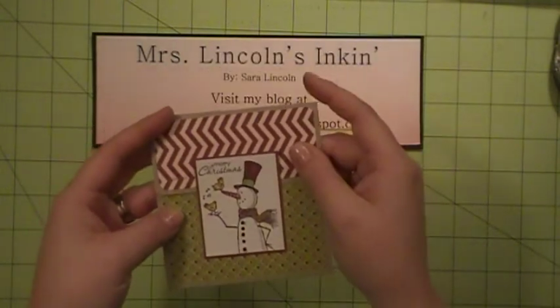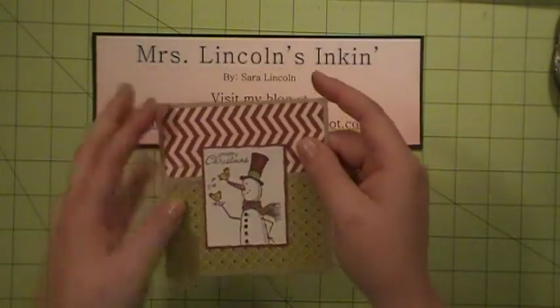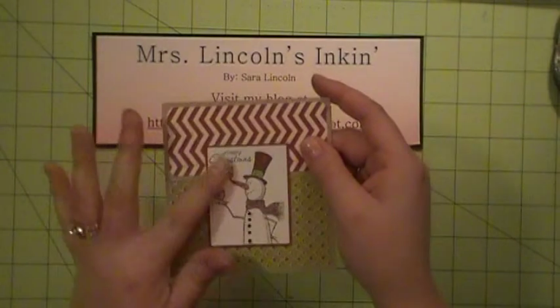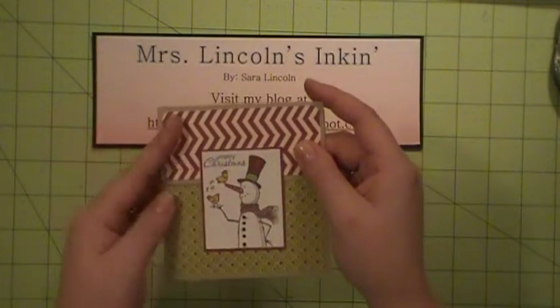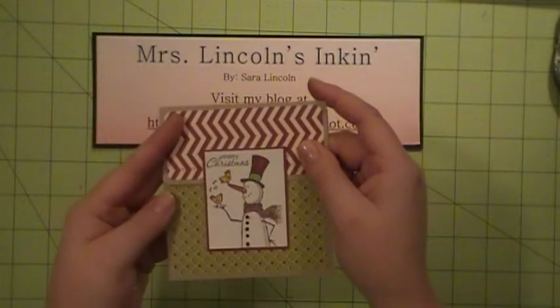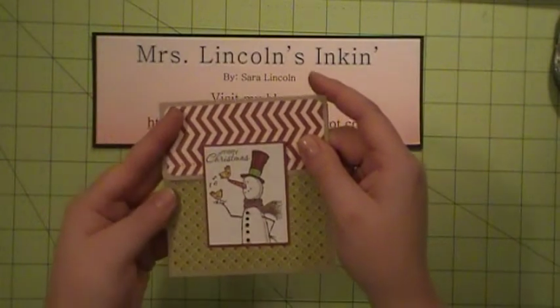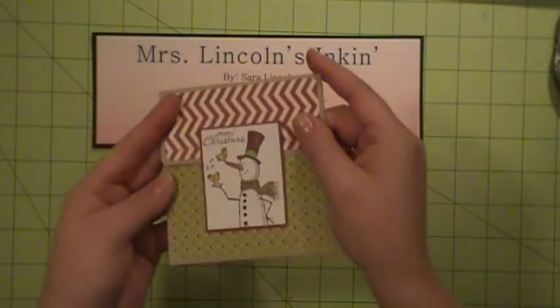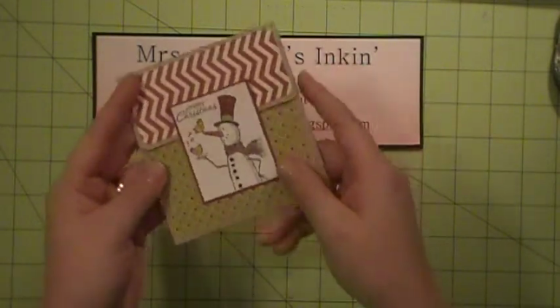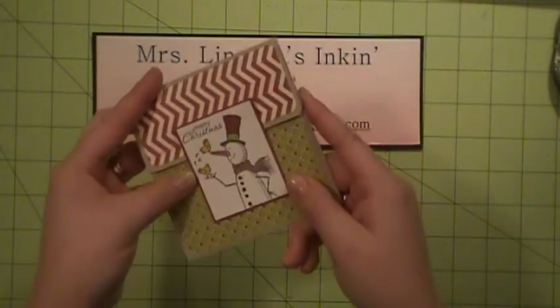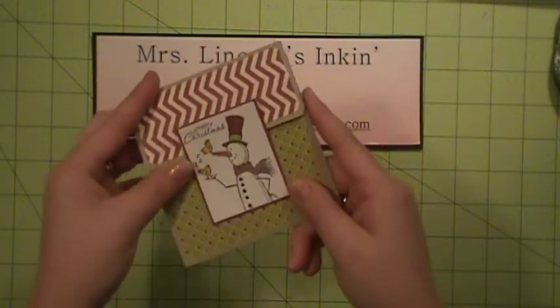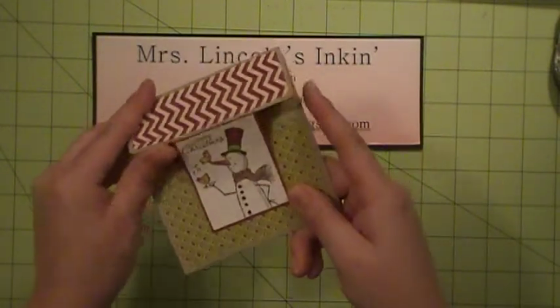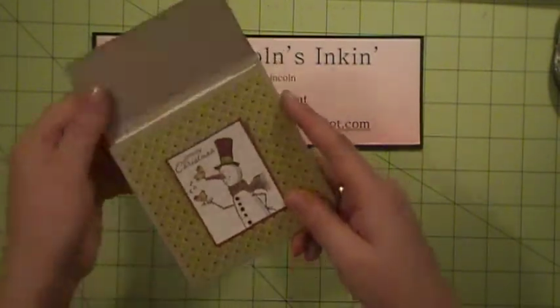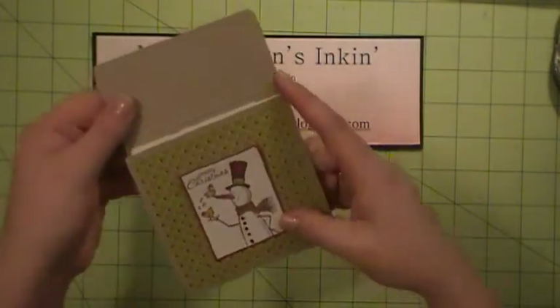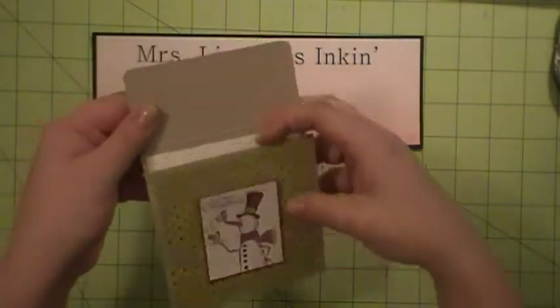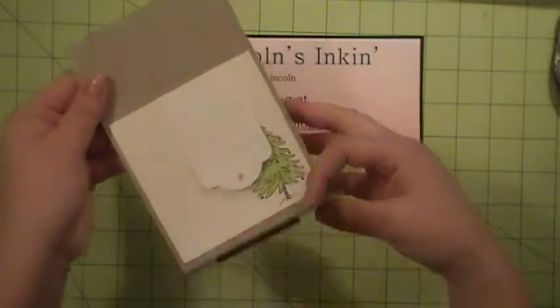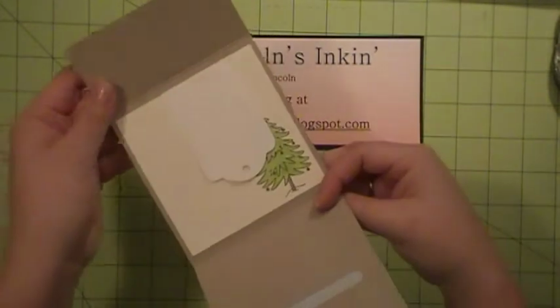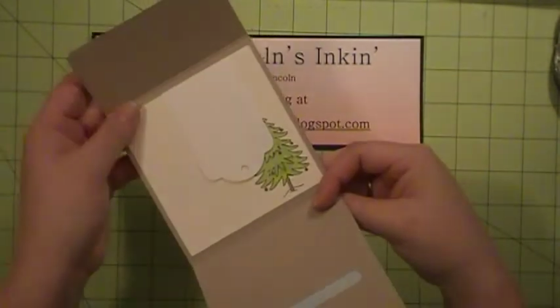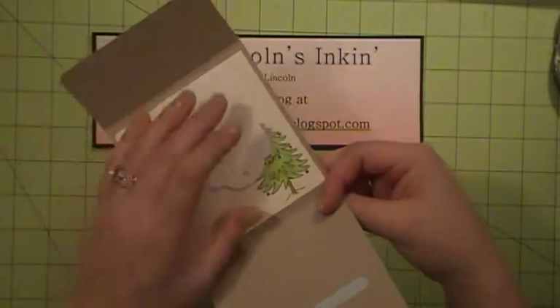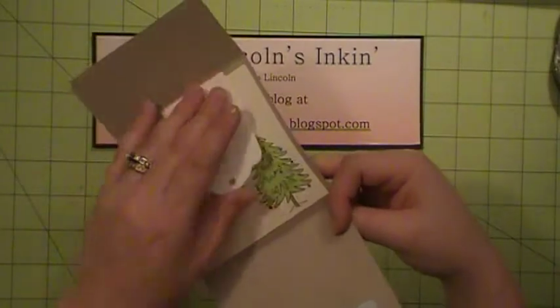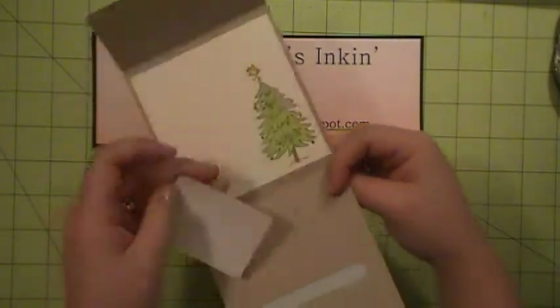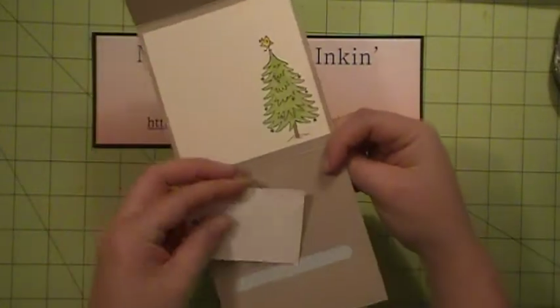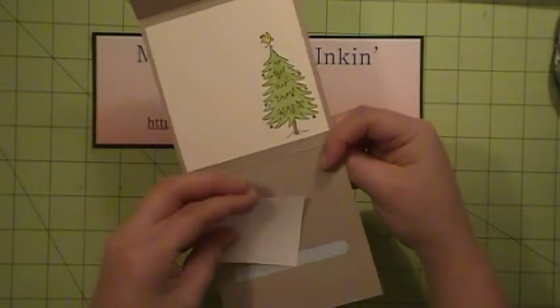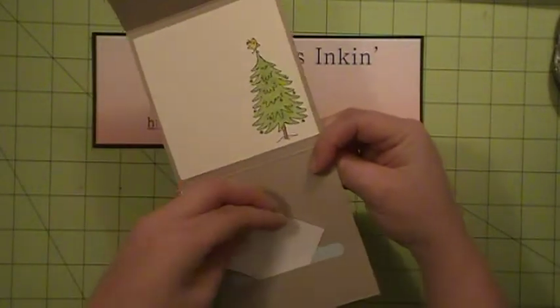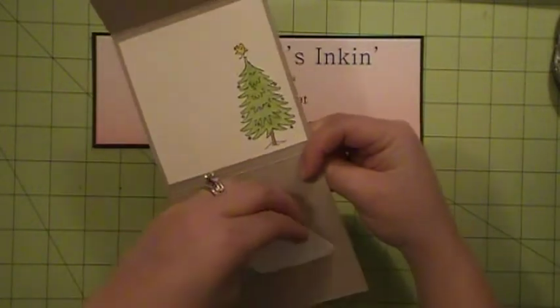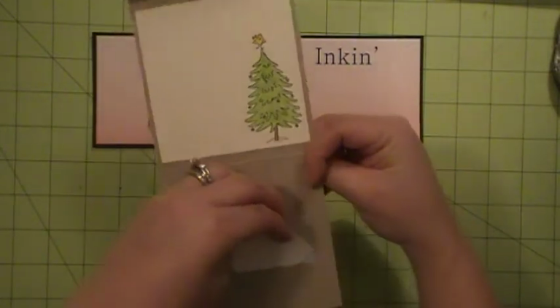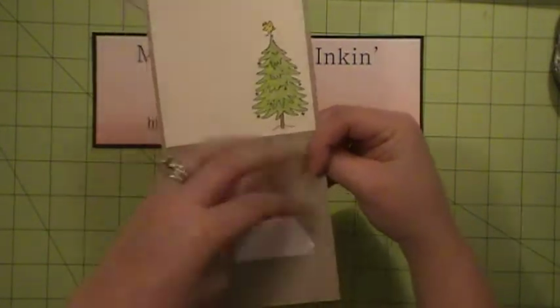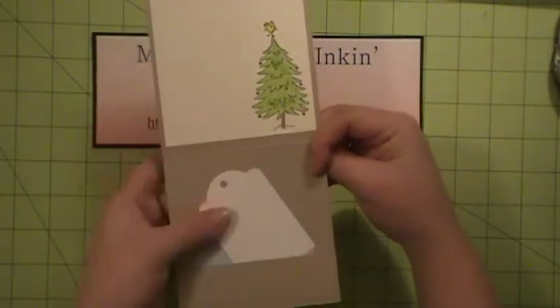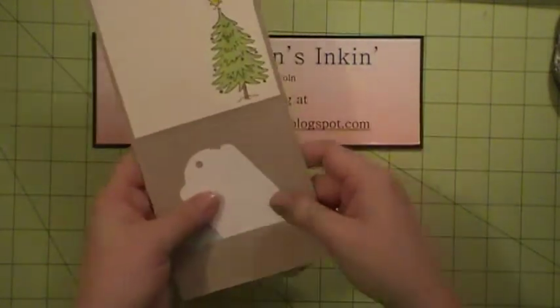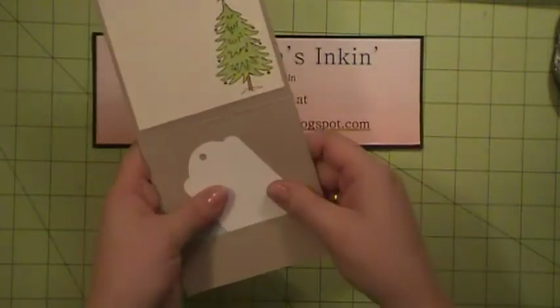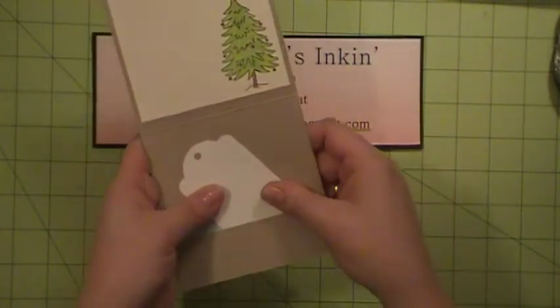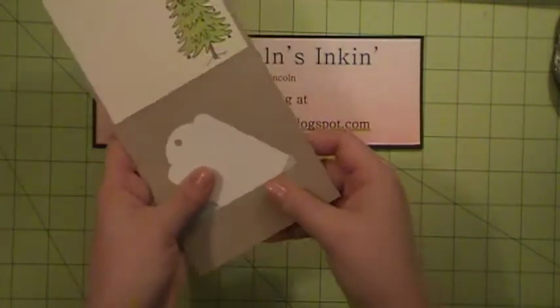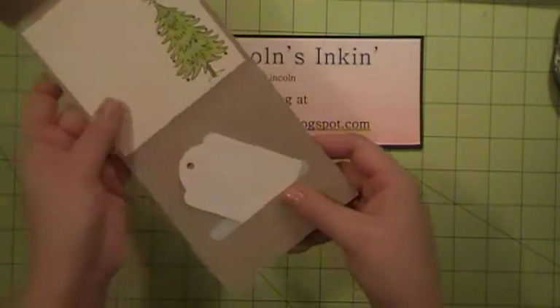So here's the front of the holder. And when you open it up, you have your greeting and your gift card. It fits right in there in that slot.